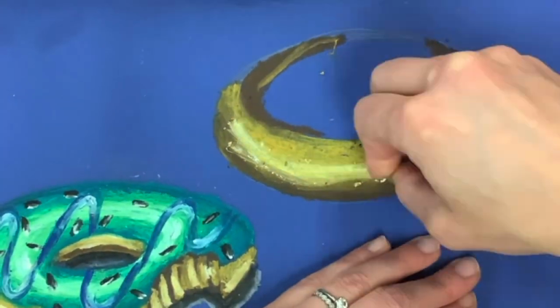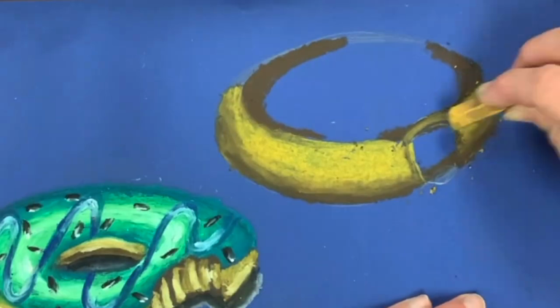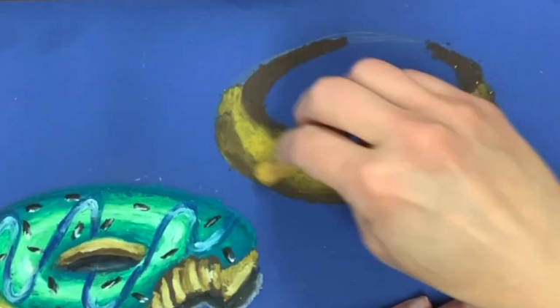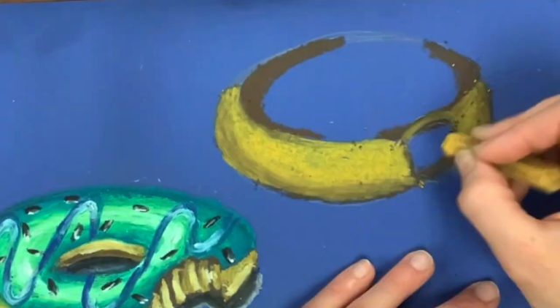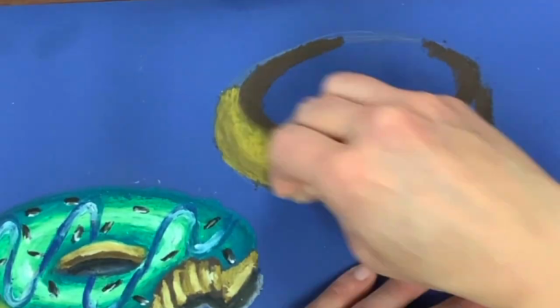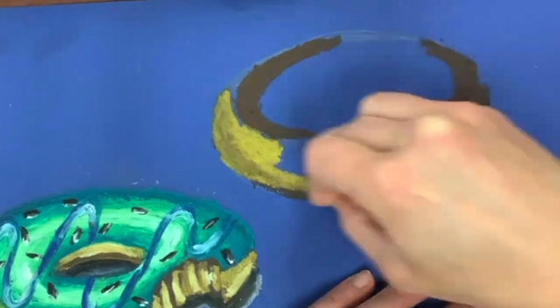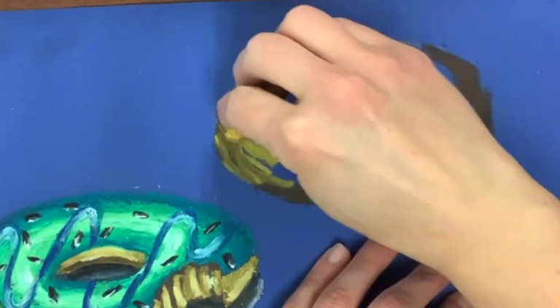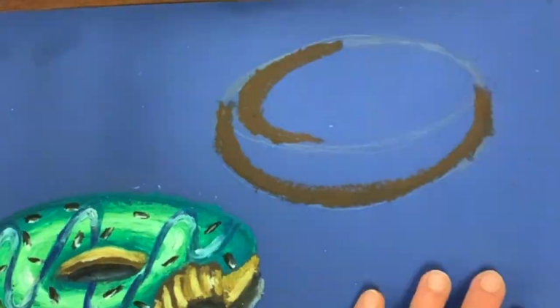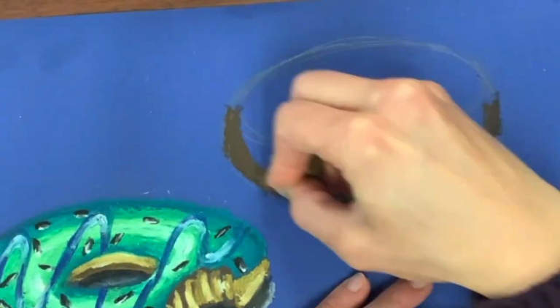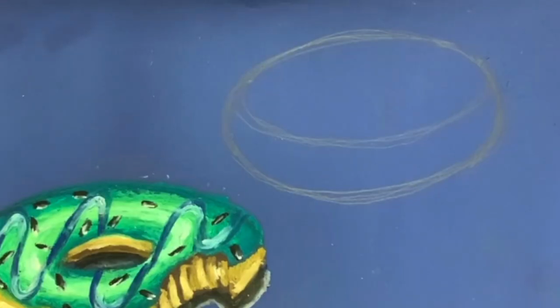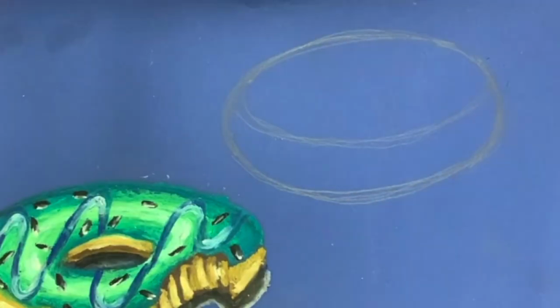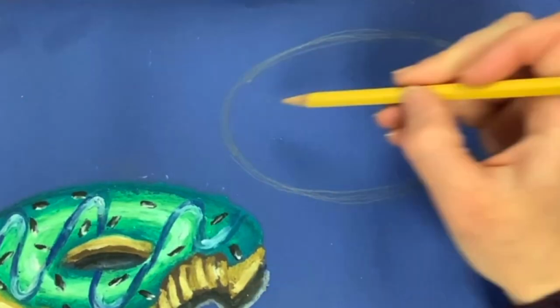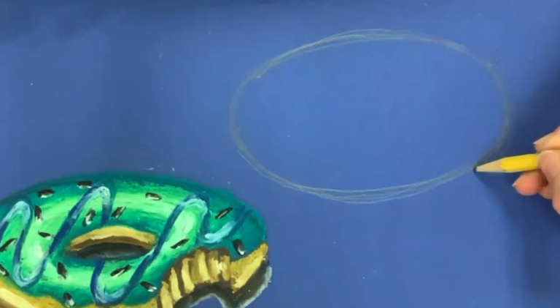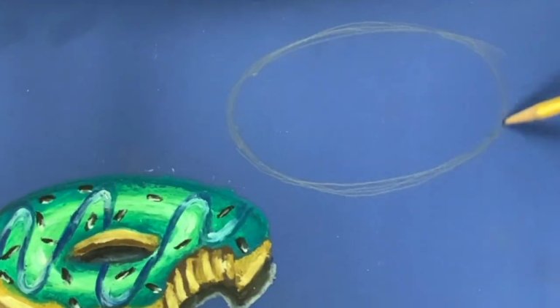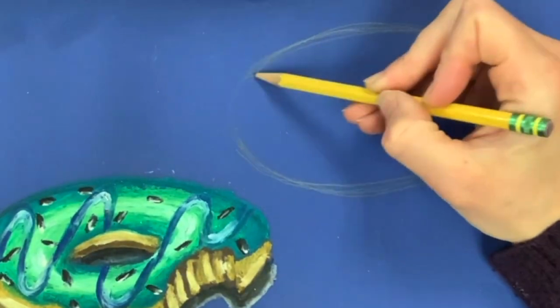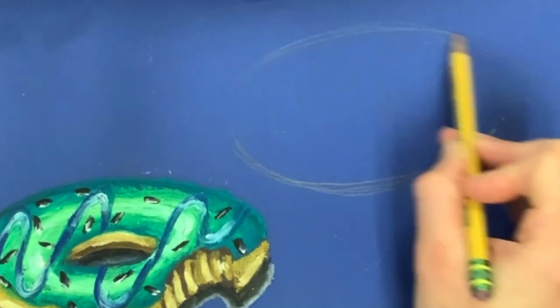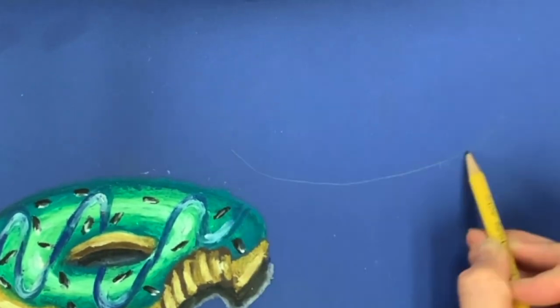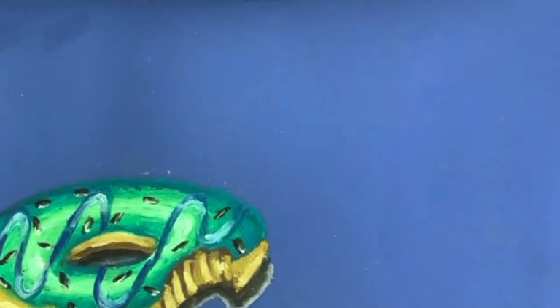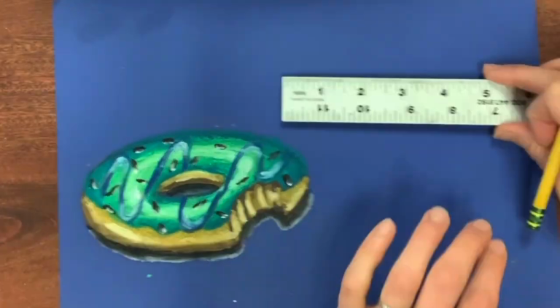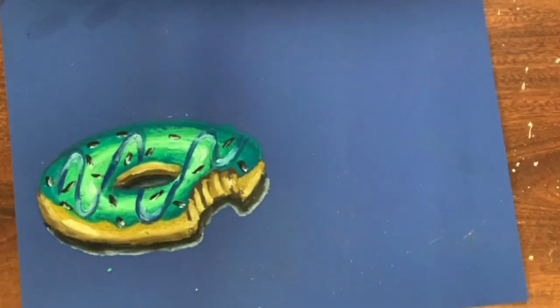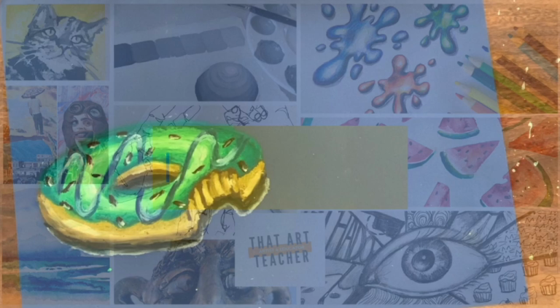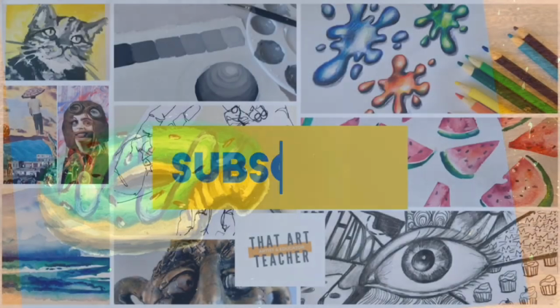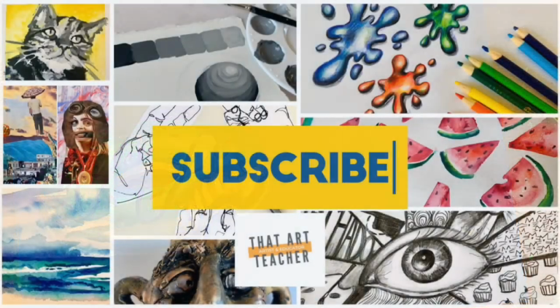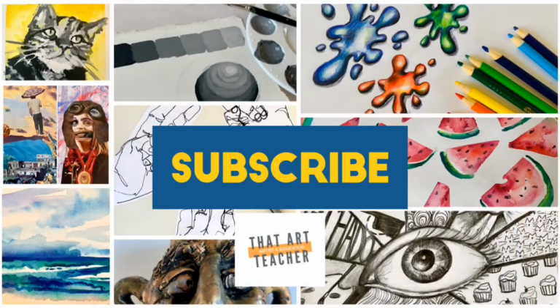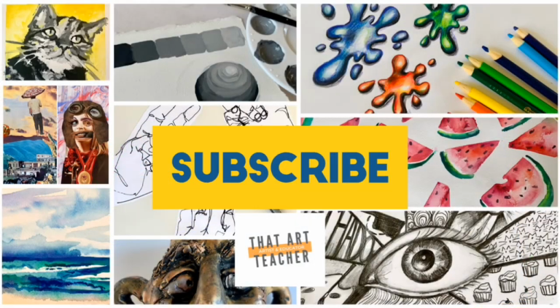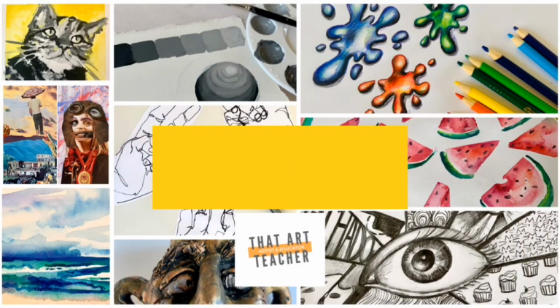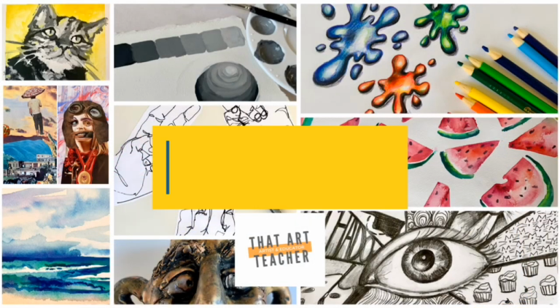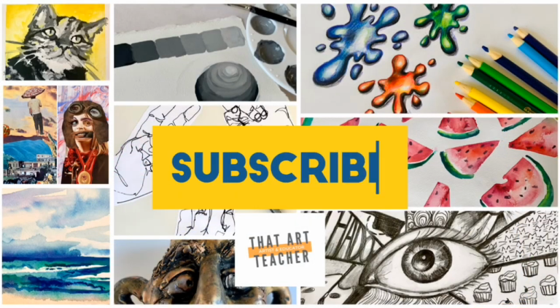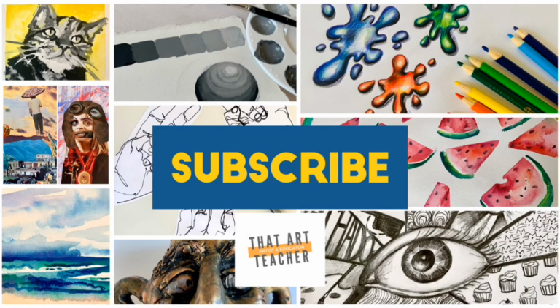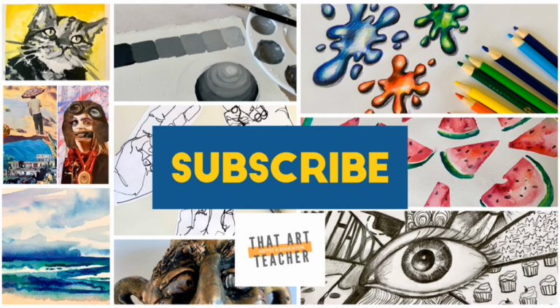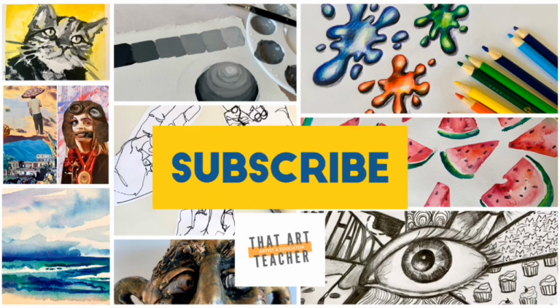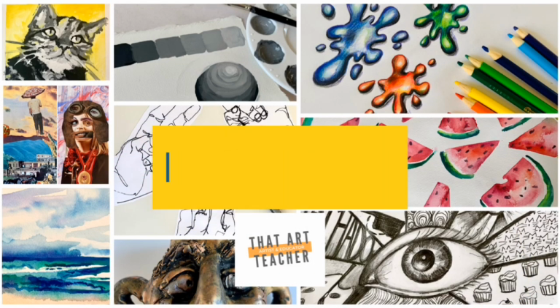I'll post all of my materials in the description box, but you need a colorful piece of paper, oil pastels, and a pencil. If you love learning about art, hit that subscribe button so you never miss an art tutorial.